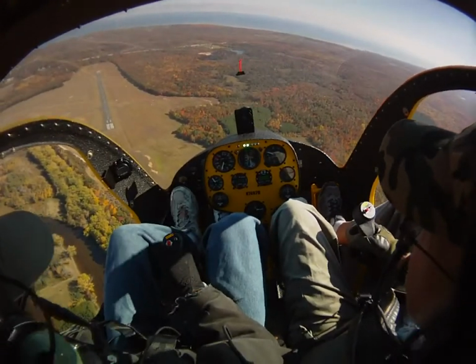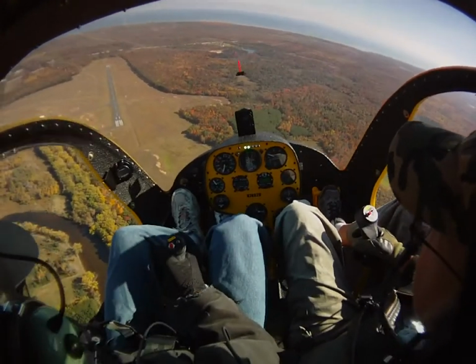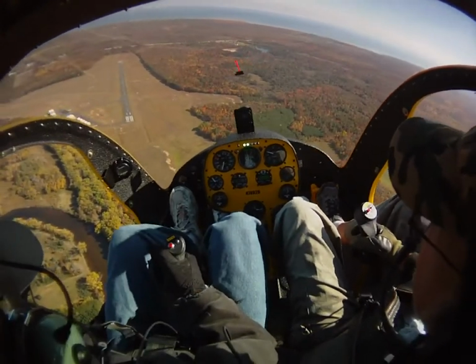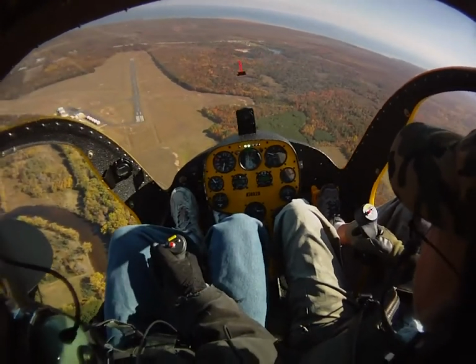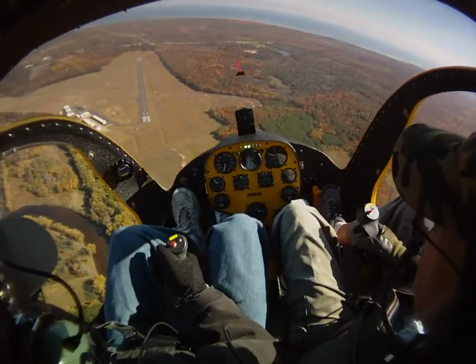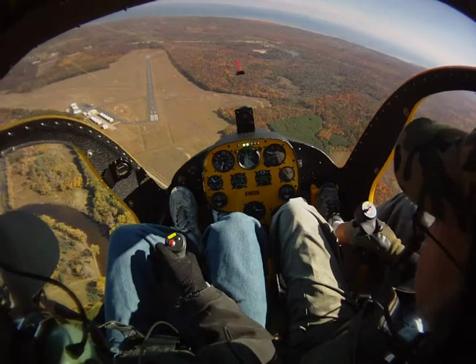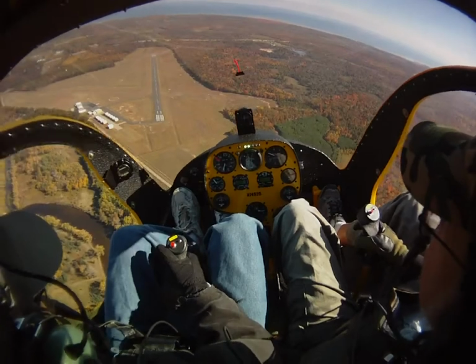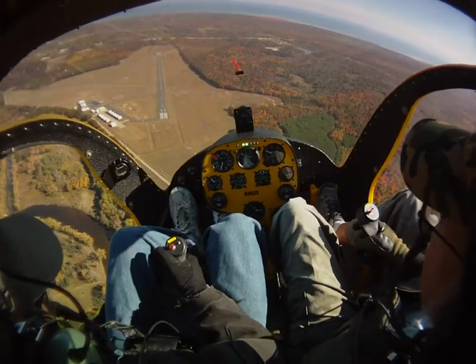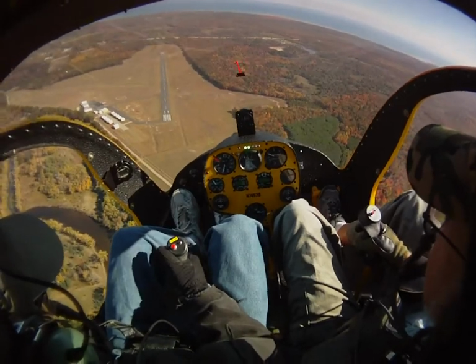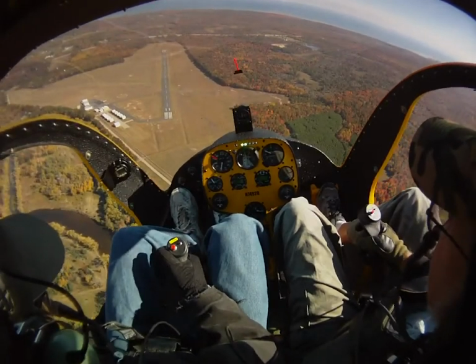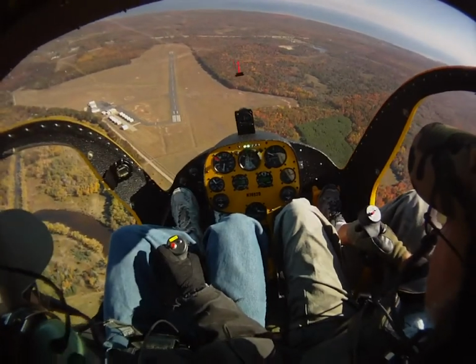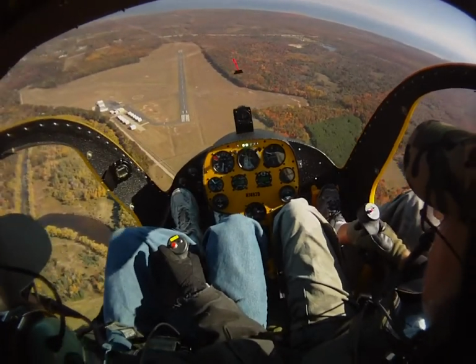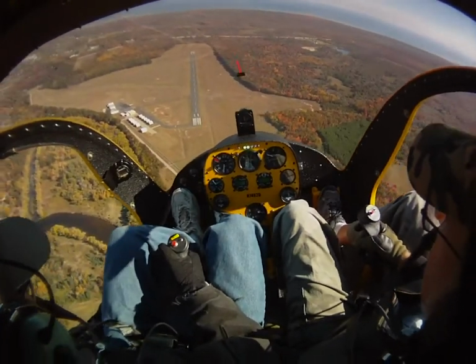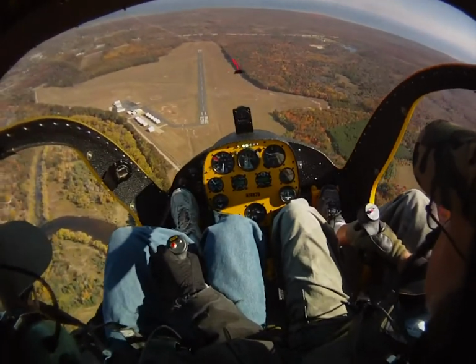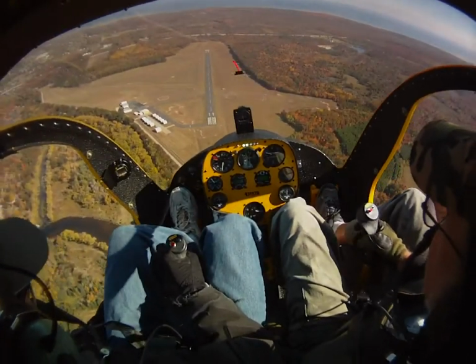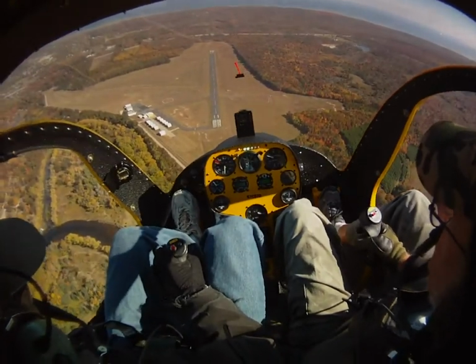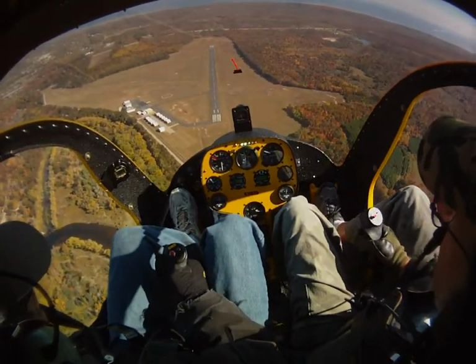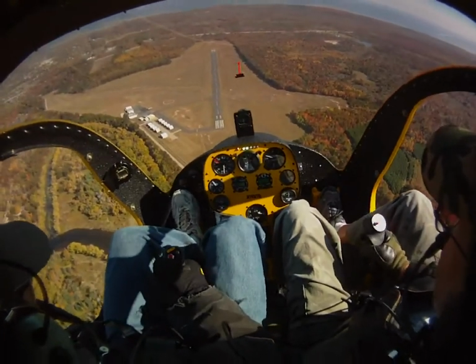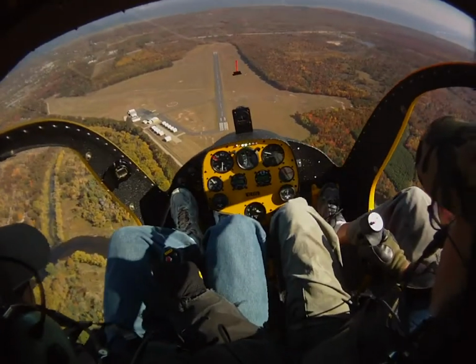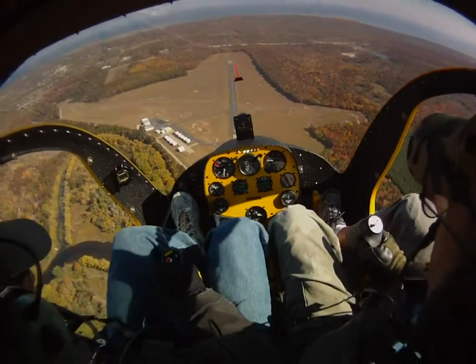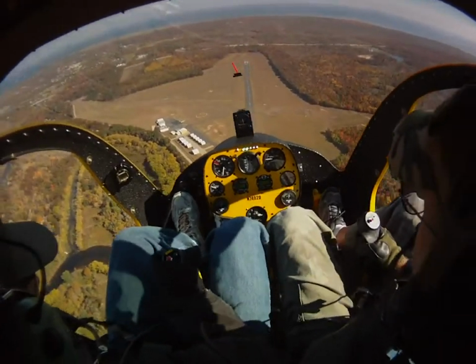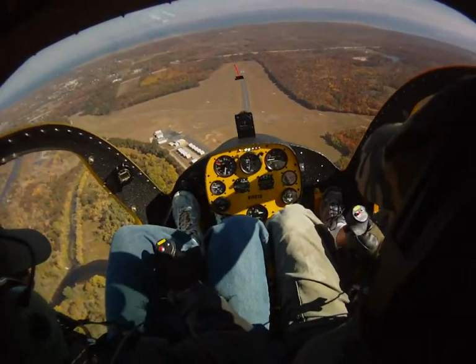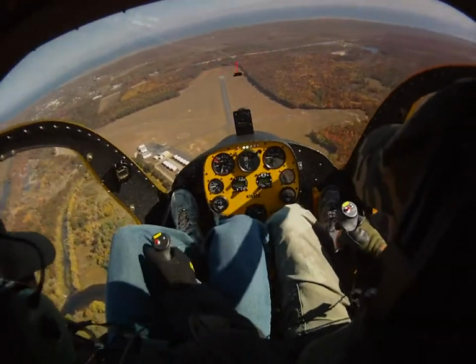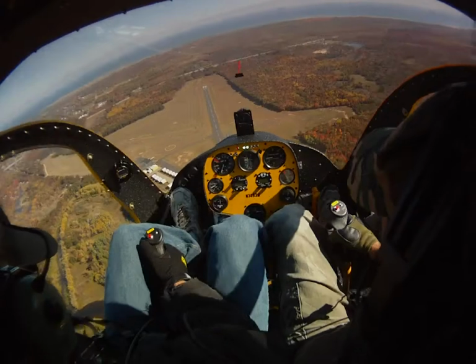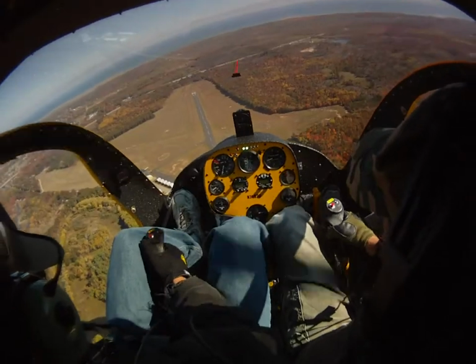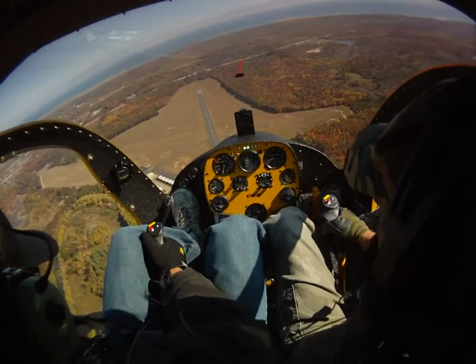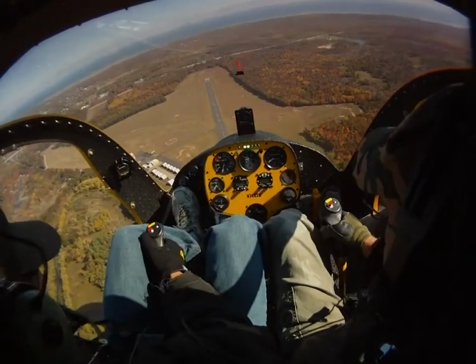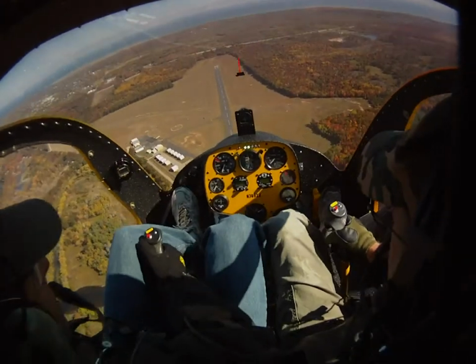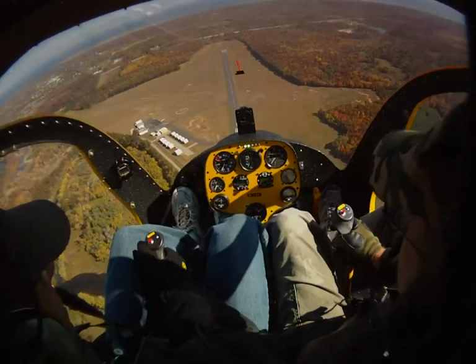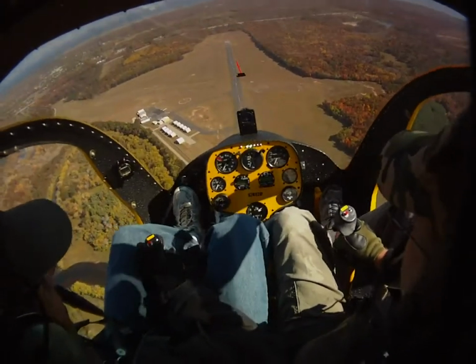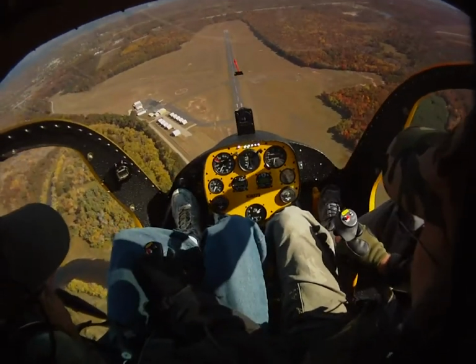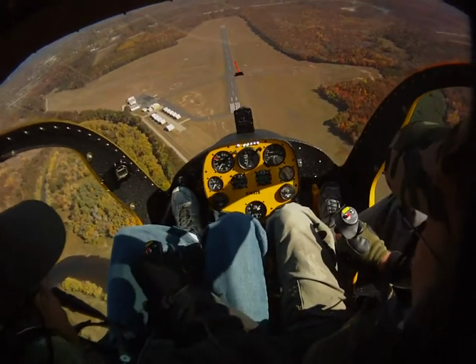Ready? Here we are. I'm counting — three, two, one. All the way down. Good. Rolling from the throttle a little bit. Bring the collective back up.